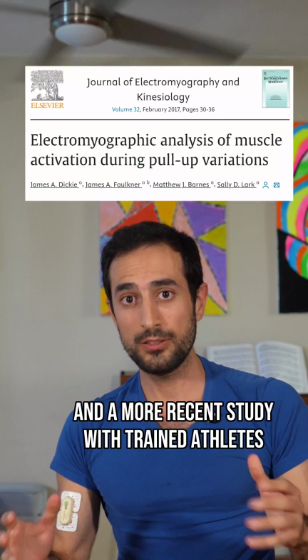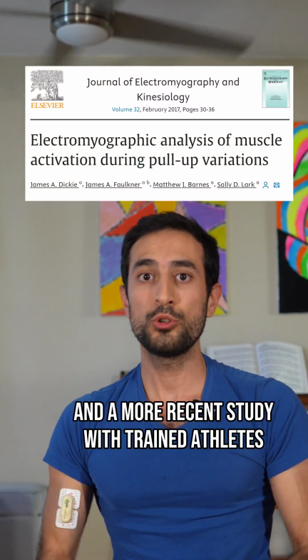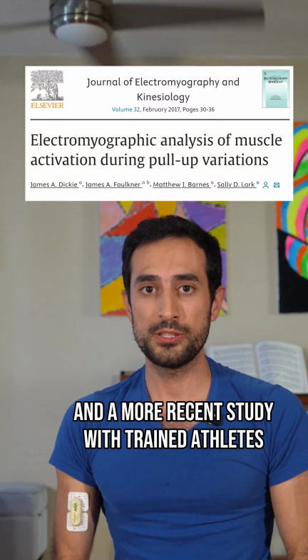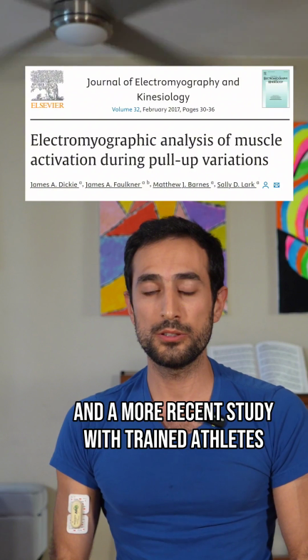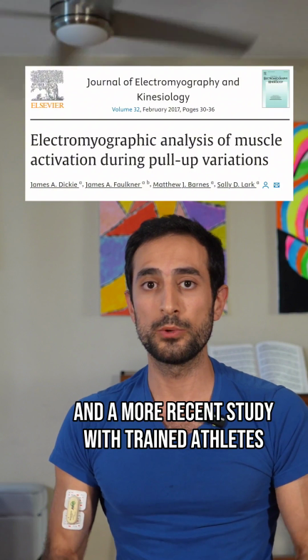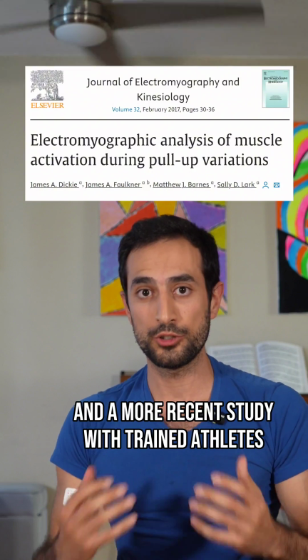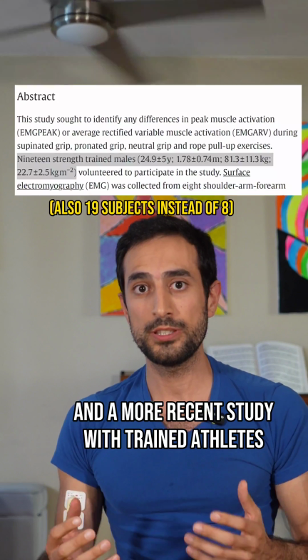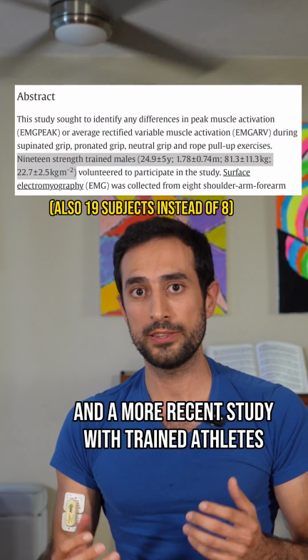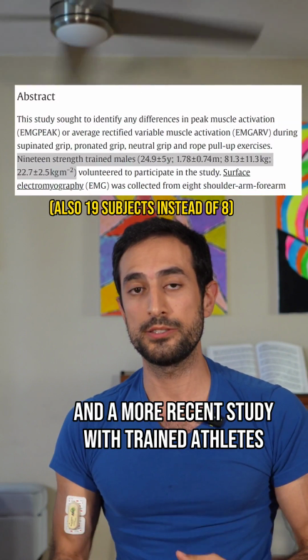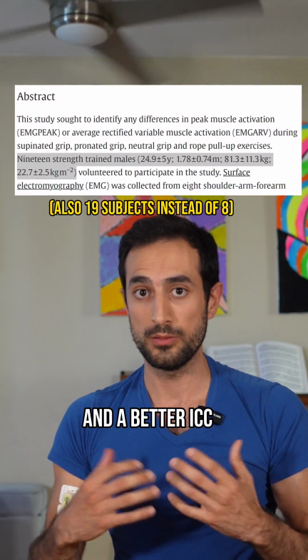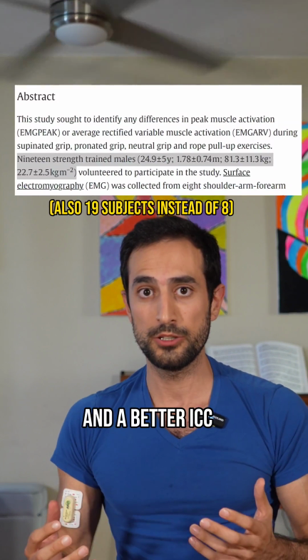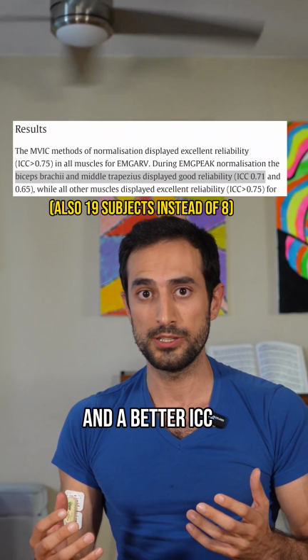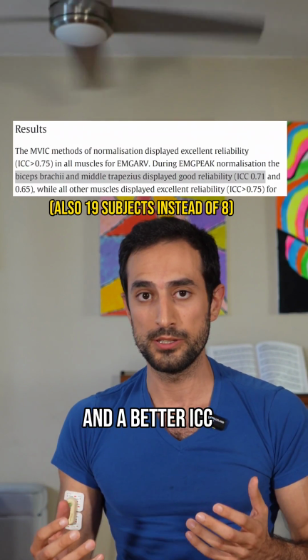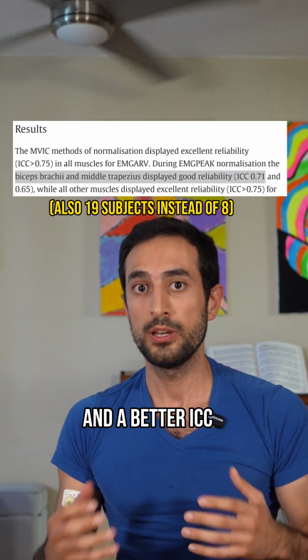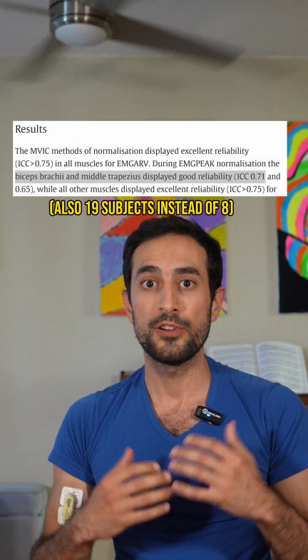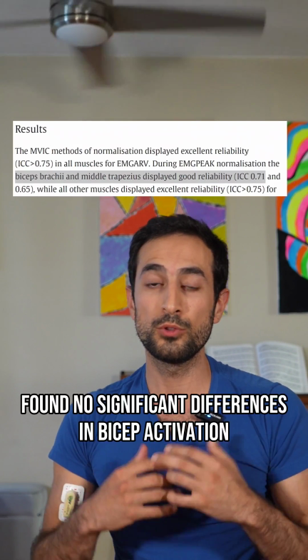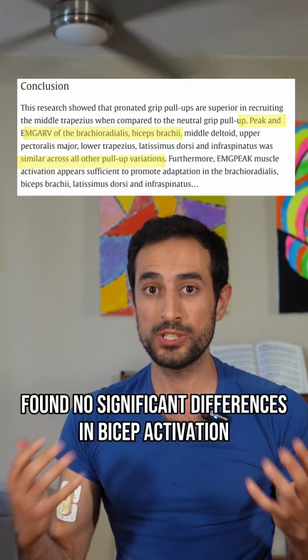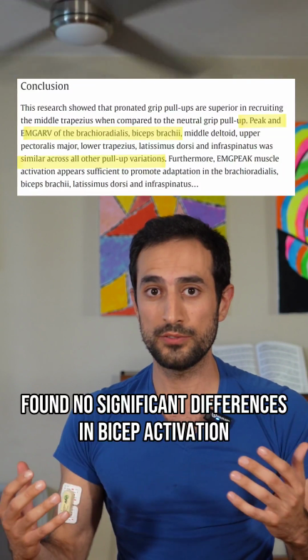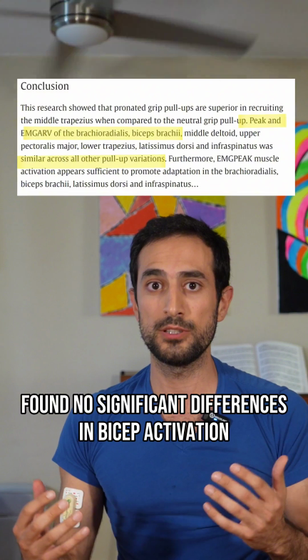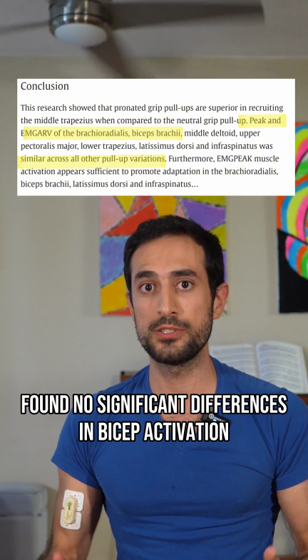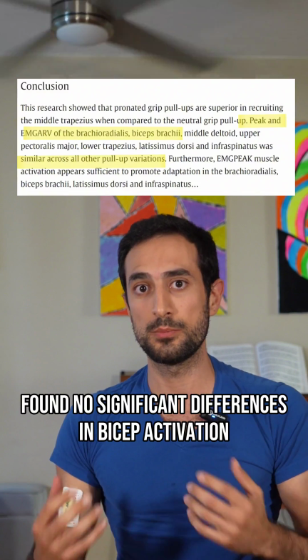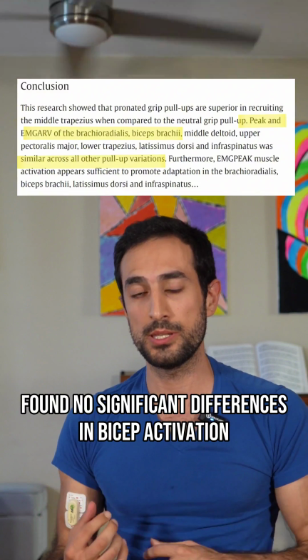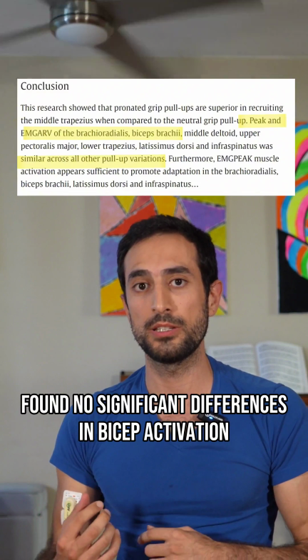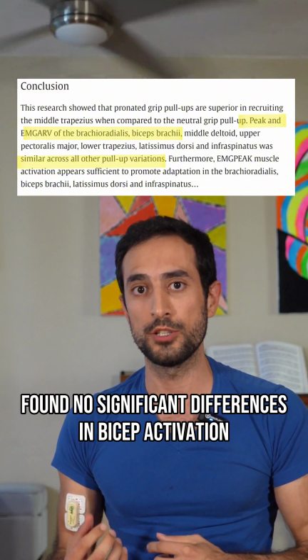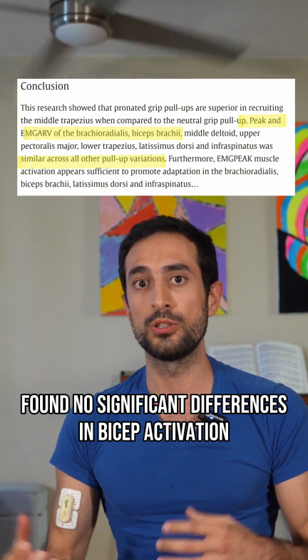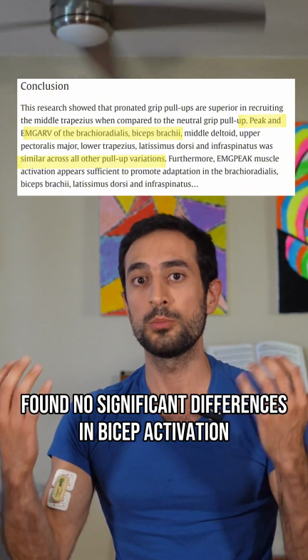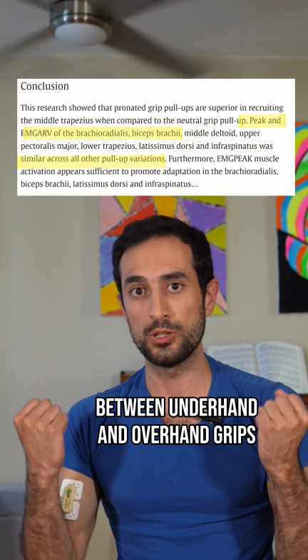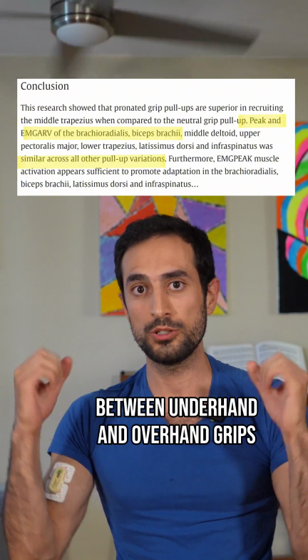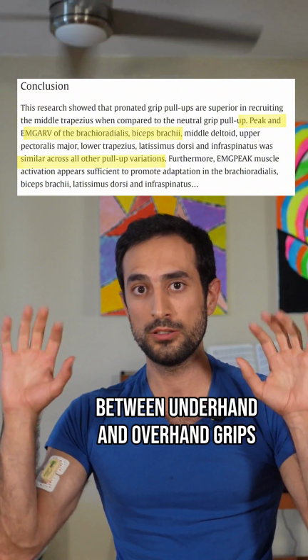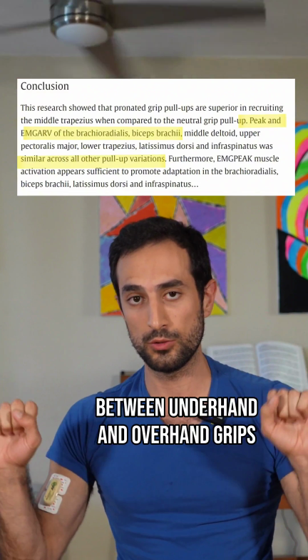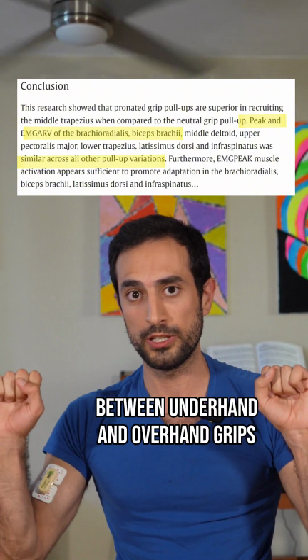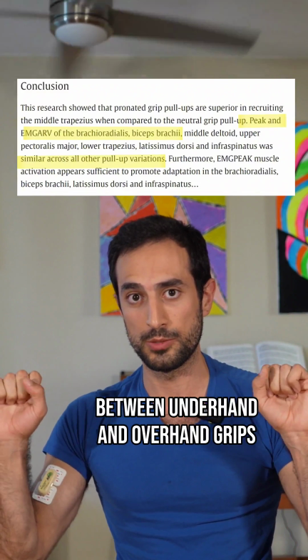A more recent study with trained athletes and a better ICC found no significant differences in bicep activation between underhand and overhand grips.